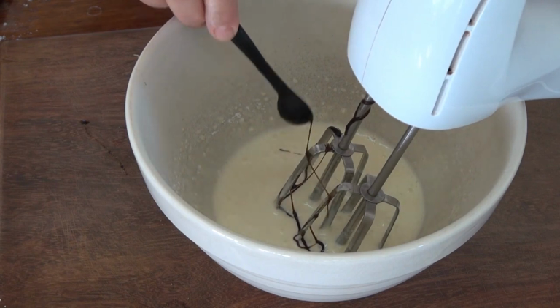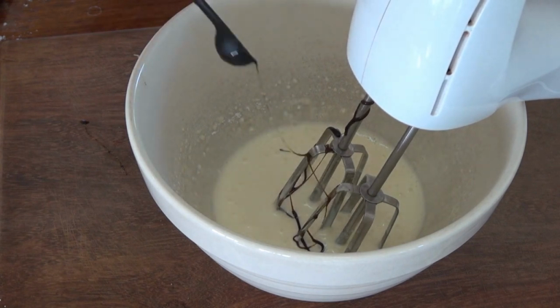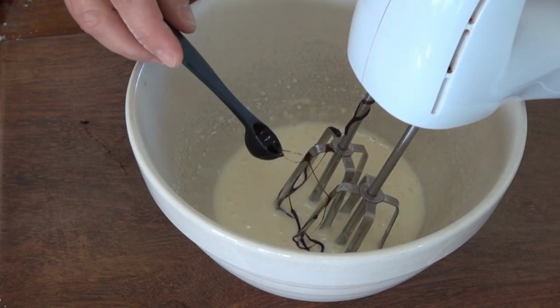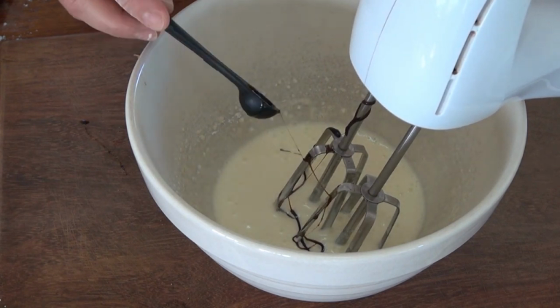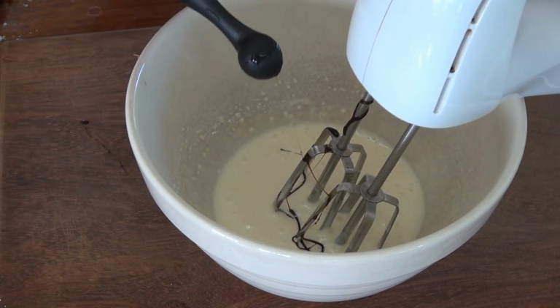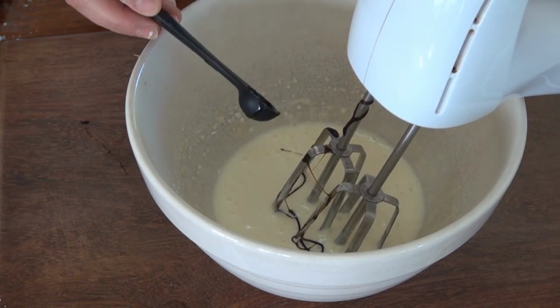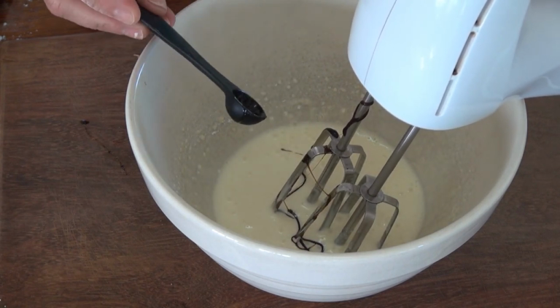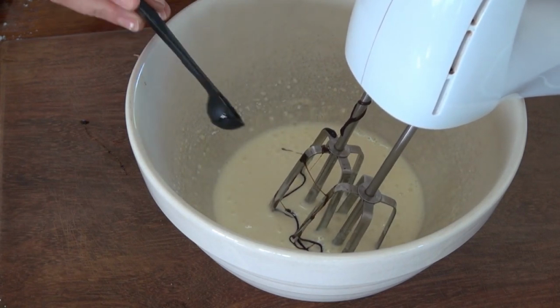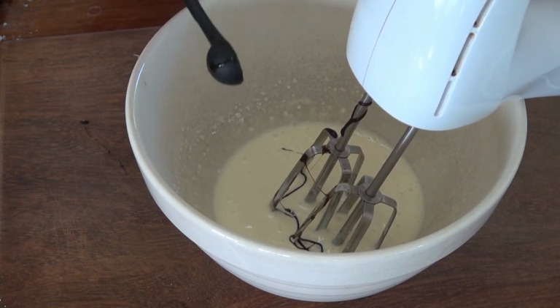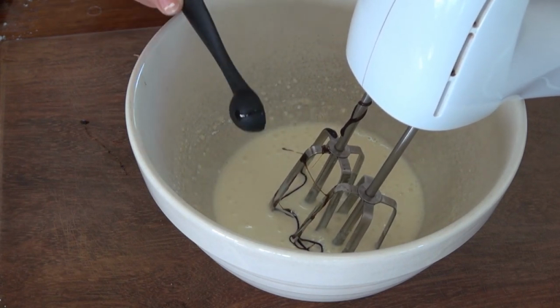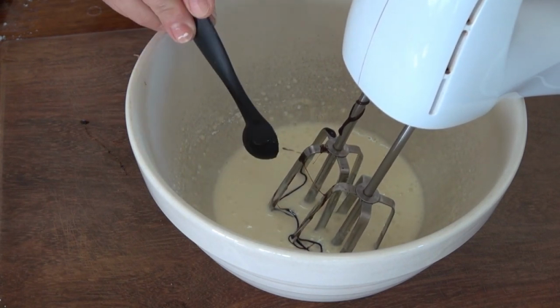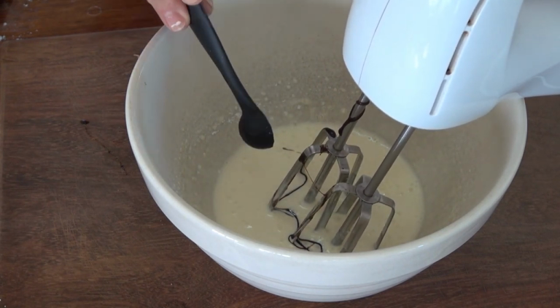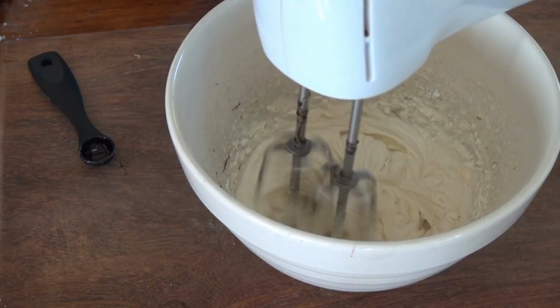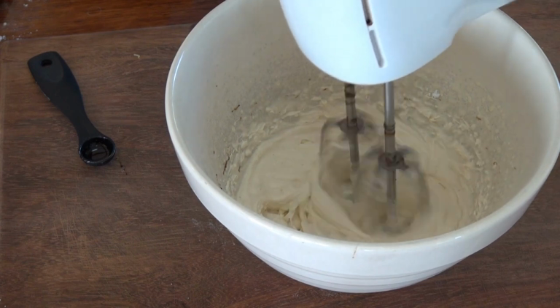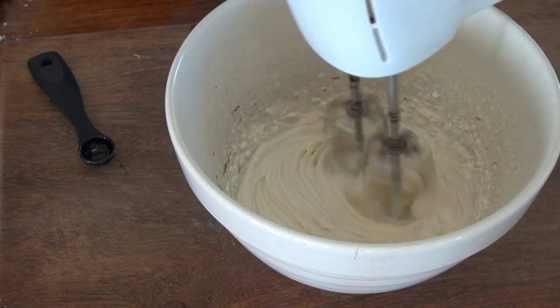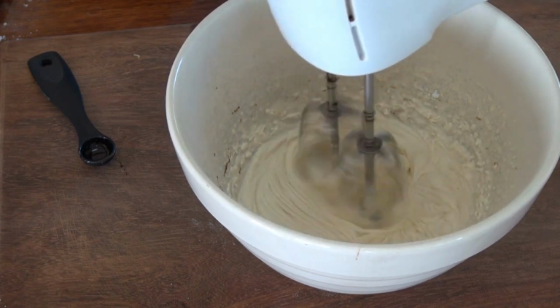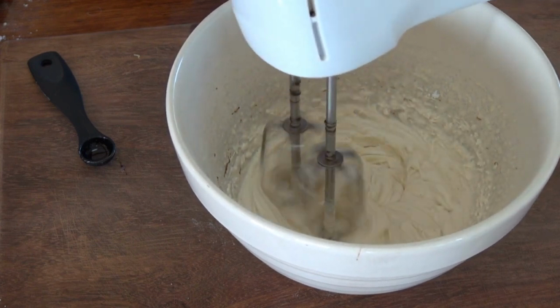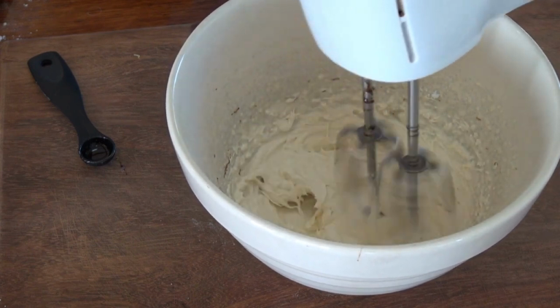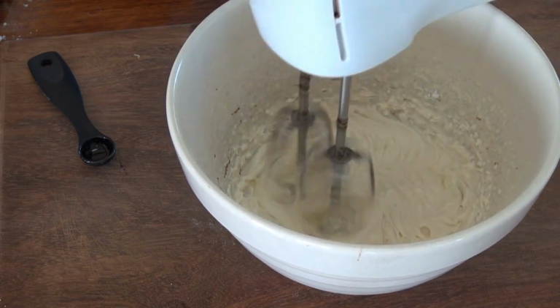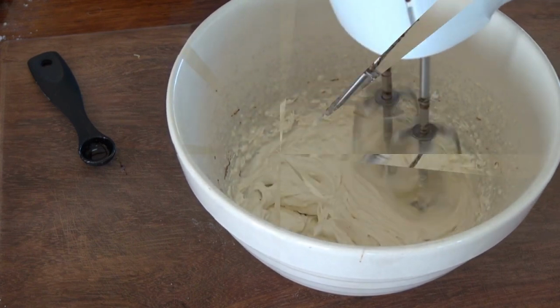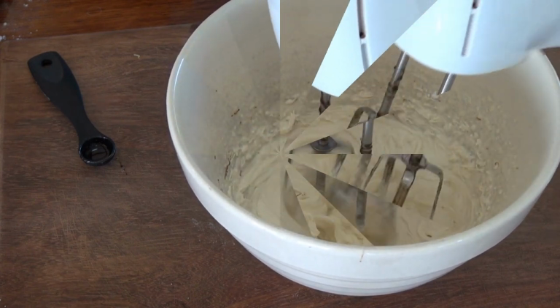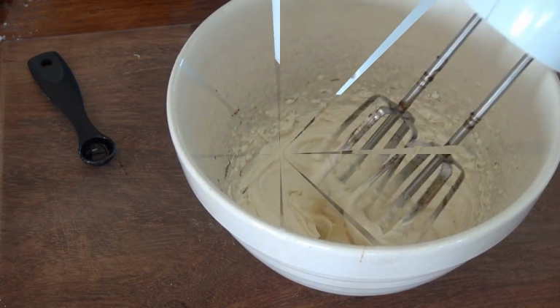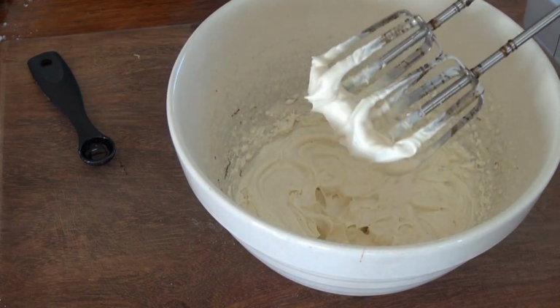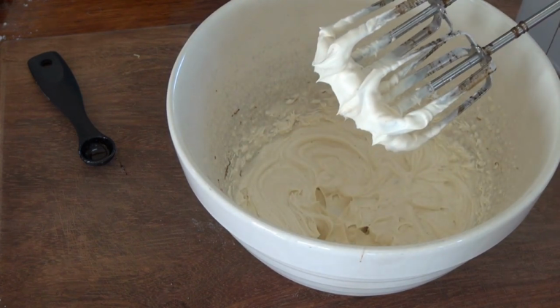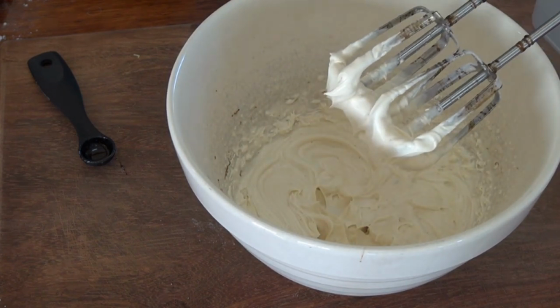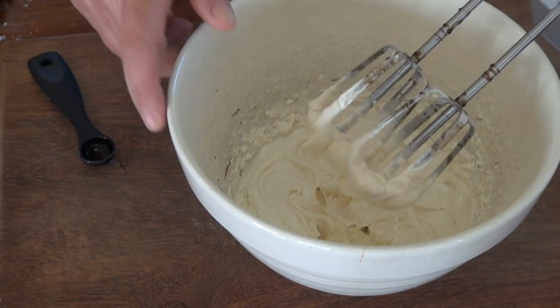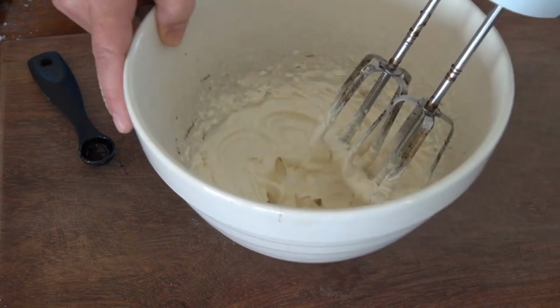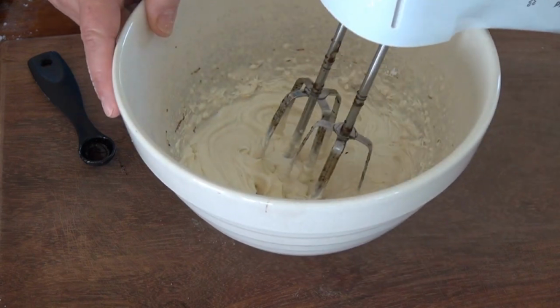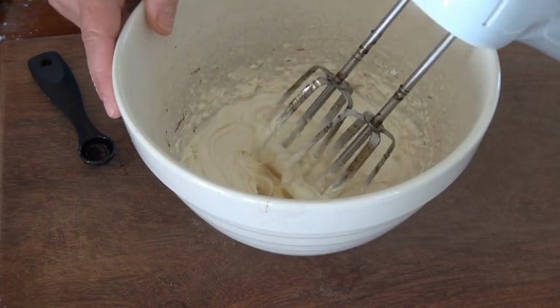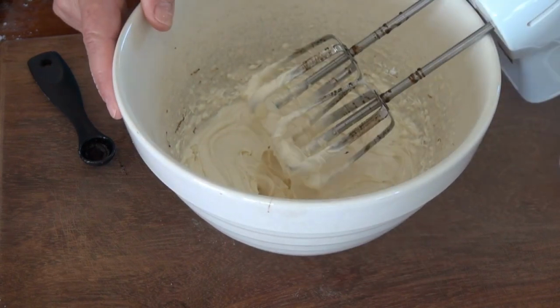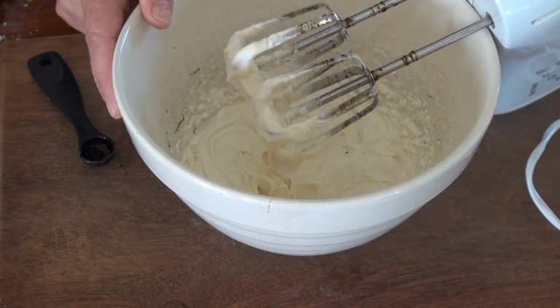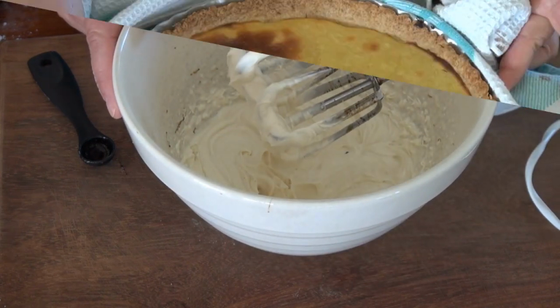I live in Vanuatu where vanilla paste is very cheap — if you don't have that, just add a vanilla extract. That's how I want it, with nice stiff peaks.